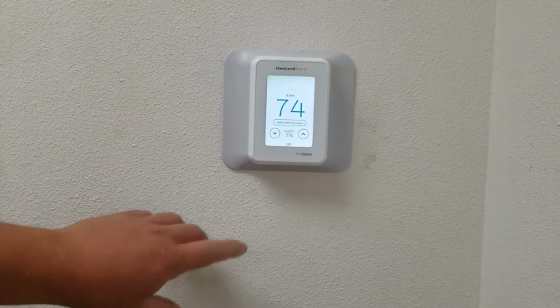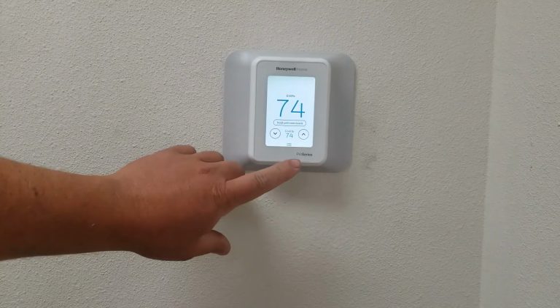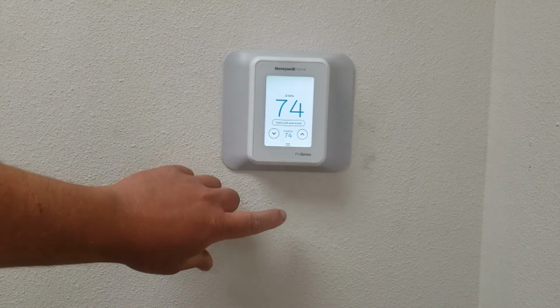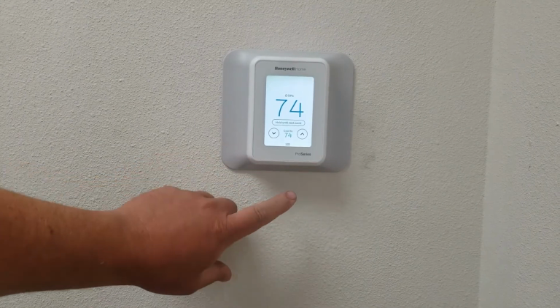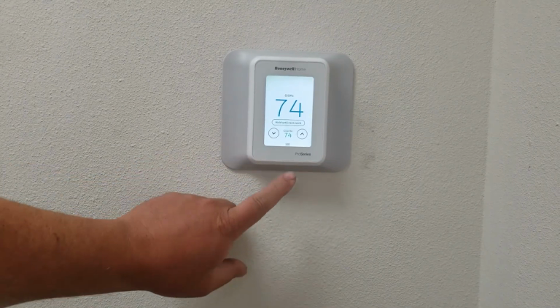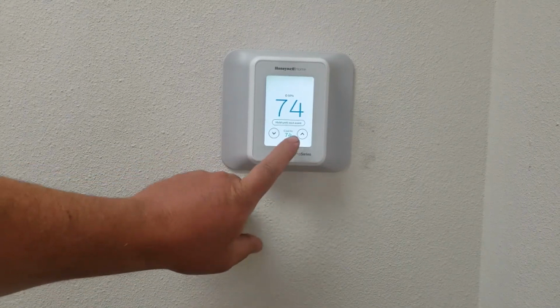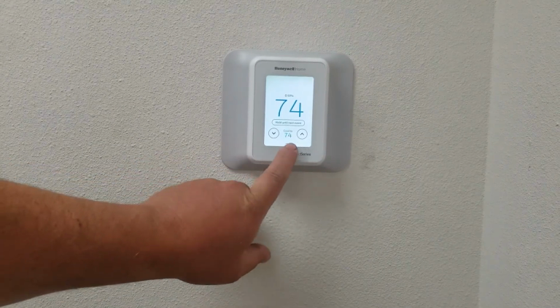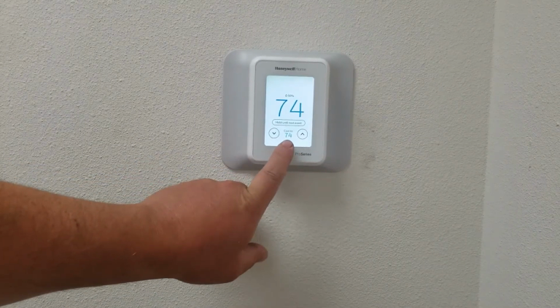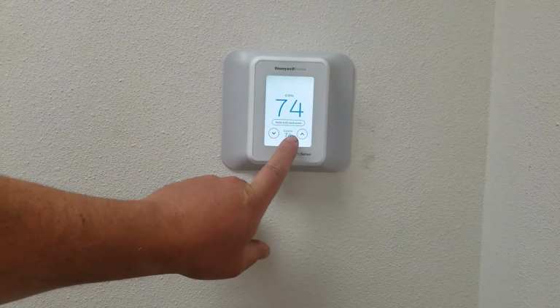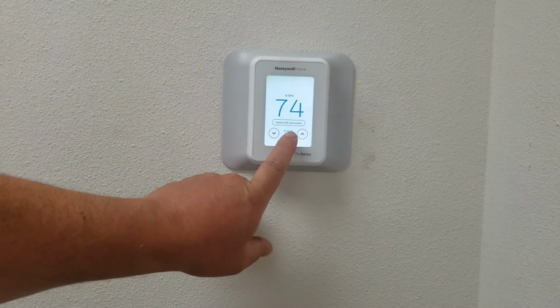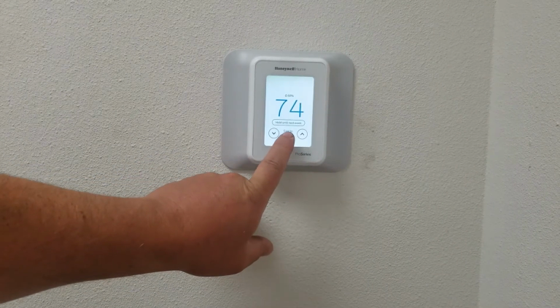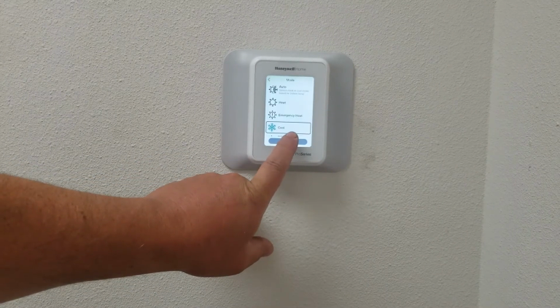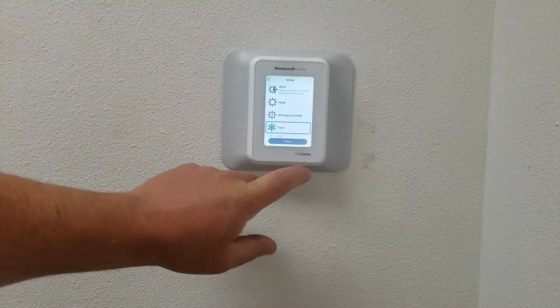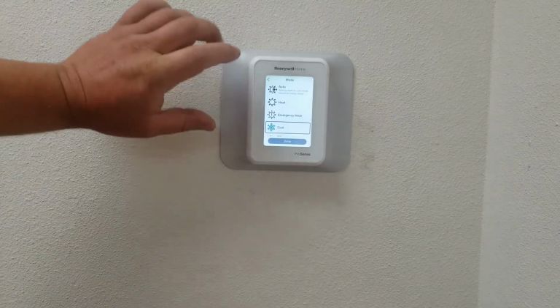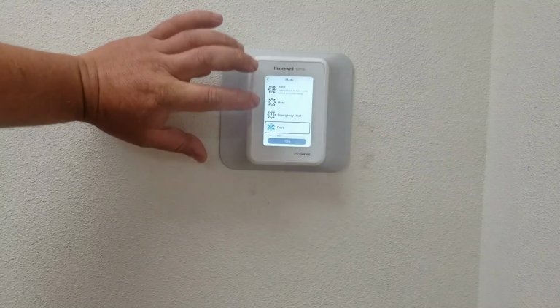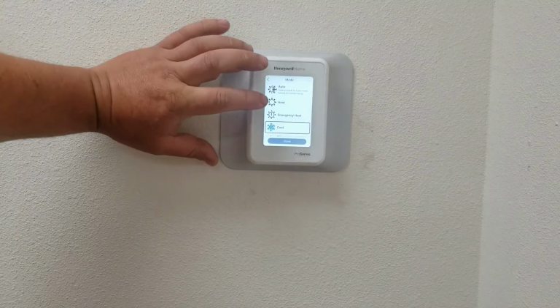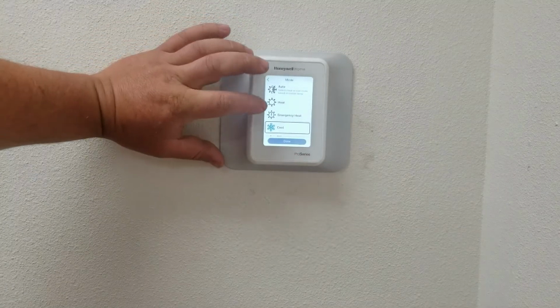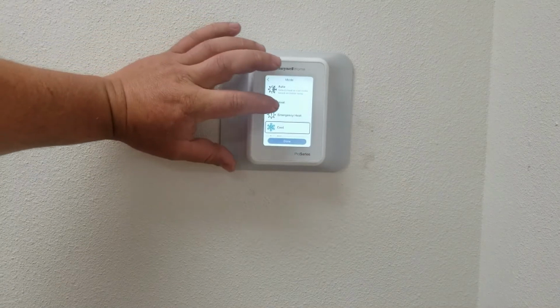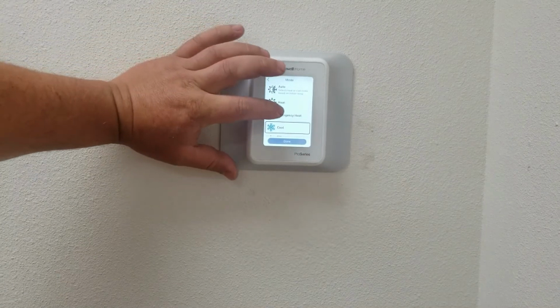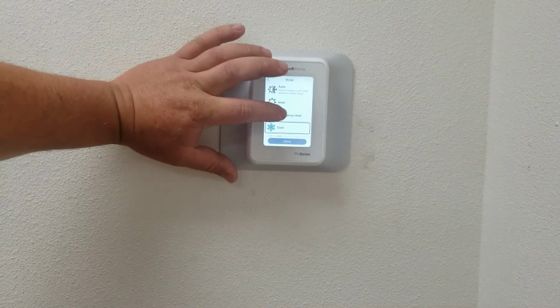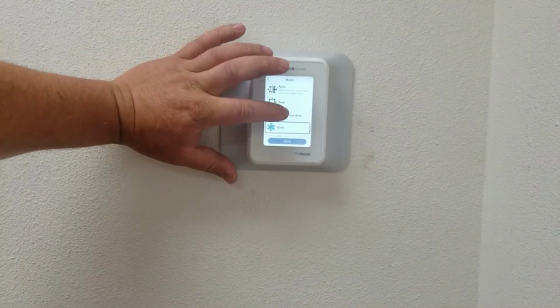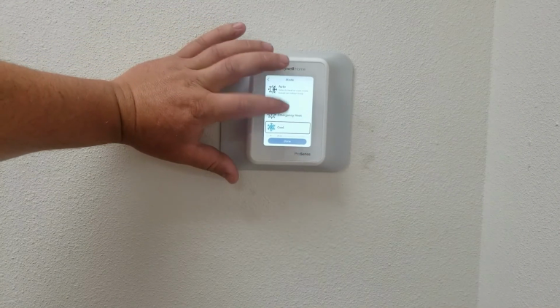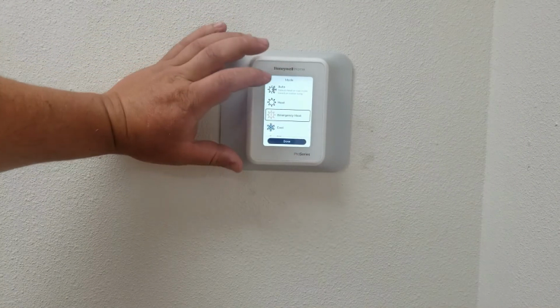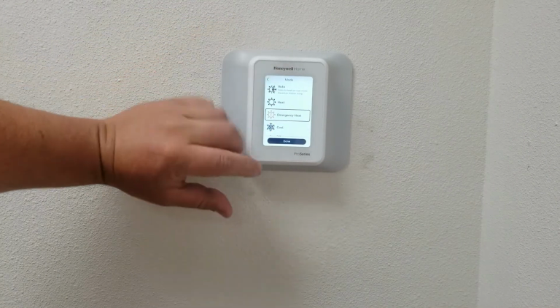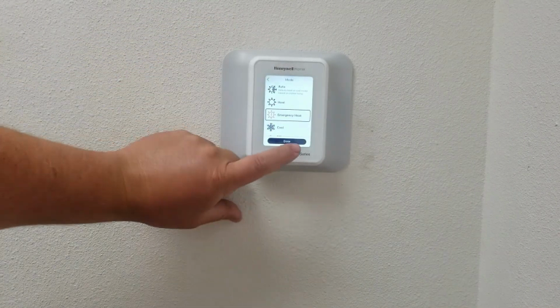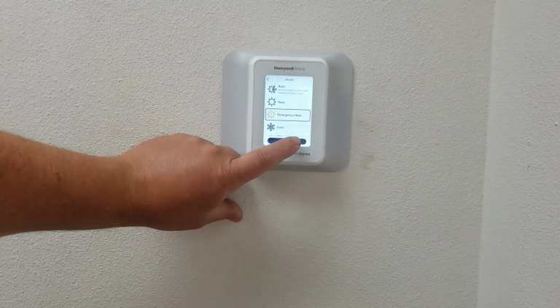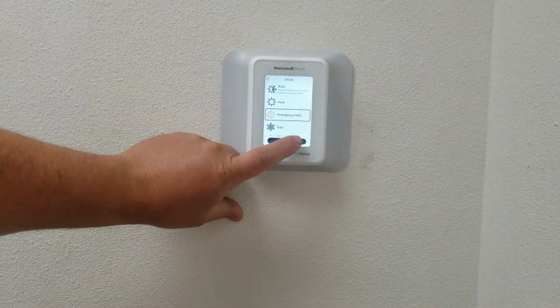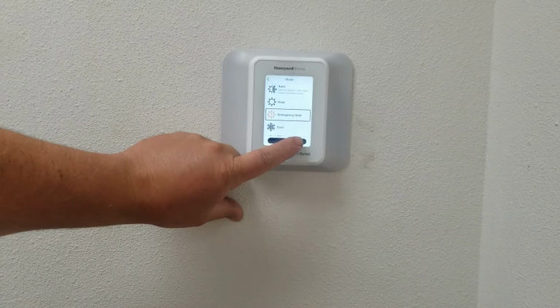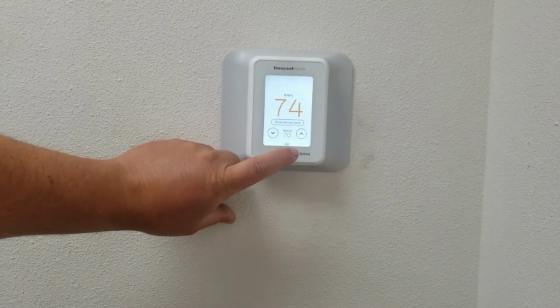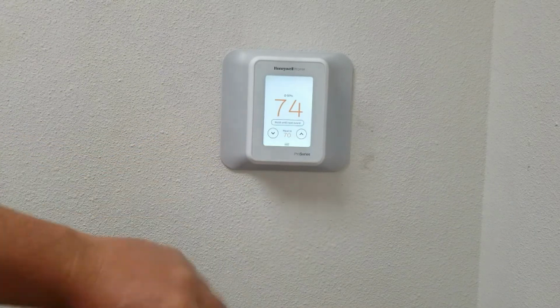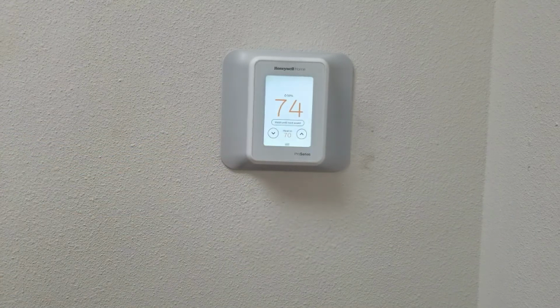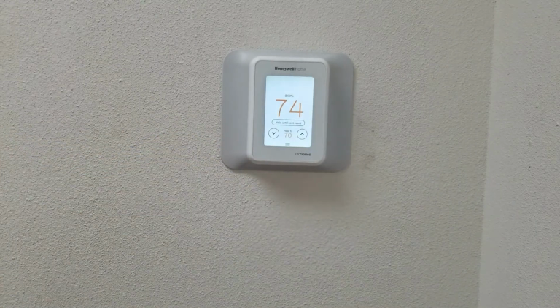To switch it over to heat, we're going to hit this button right here where it says cool. For this purpose we're just going to move to emergency heat so that way we can show you right away the effects of it.